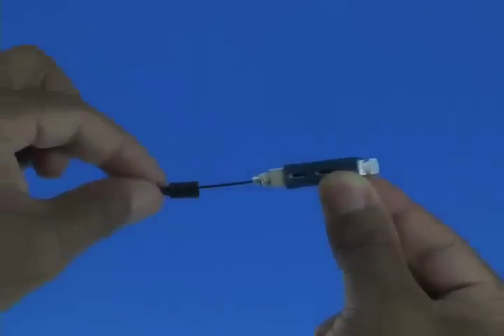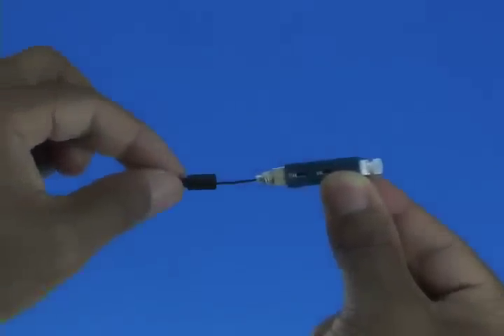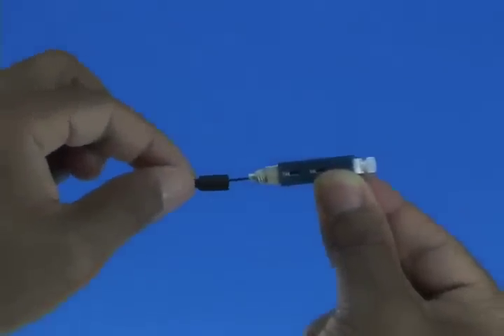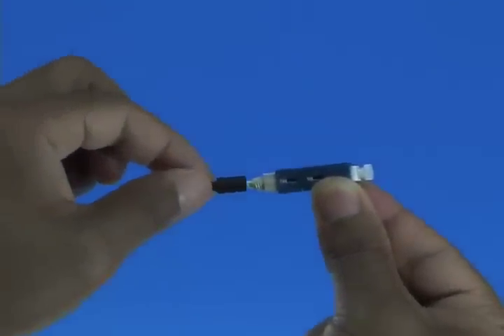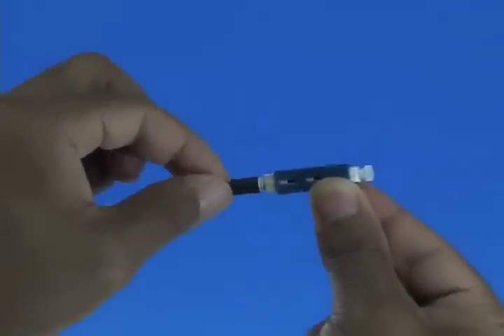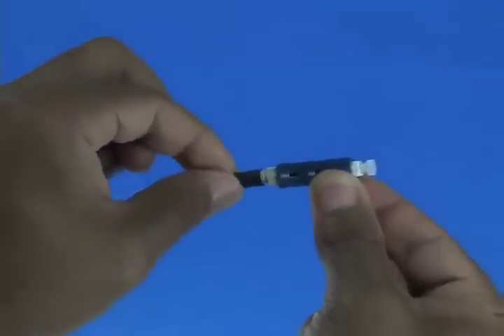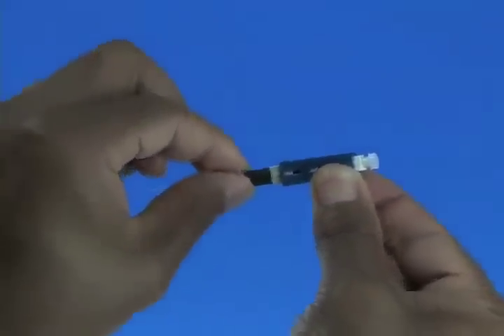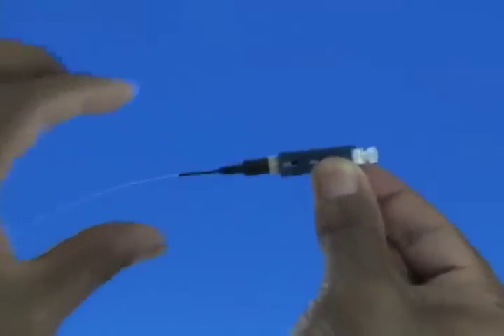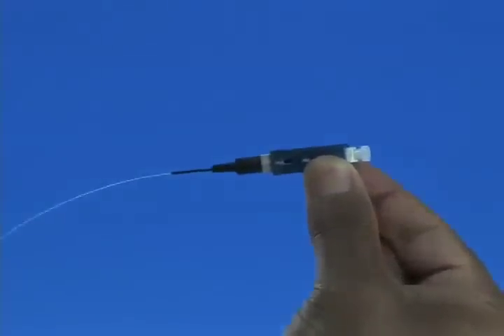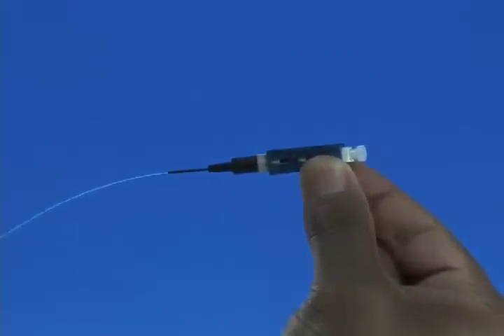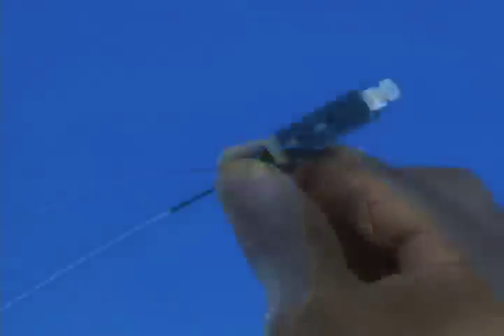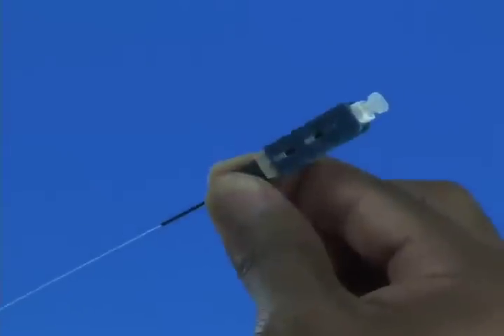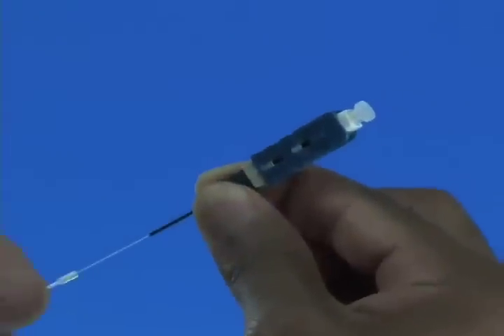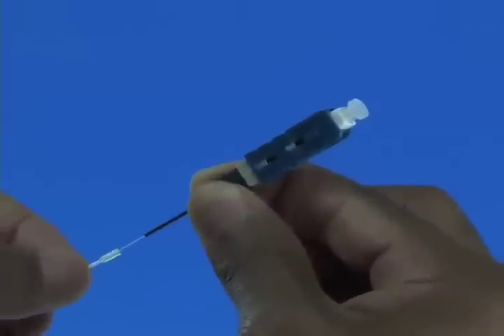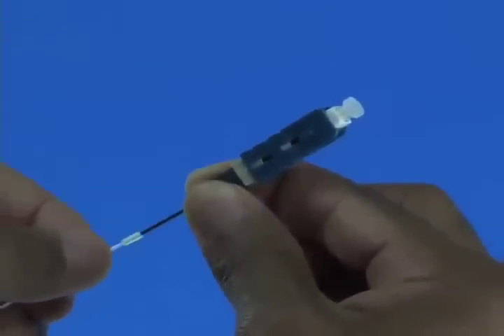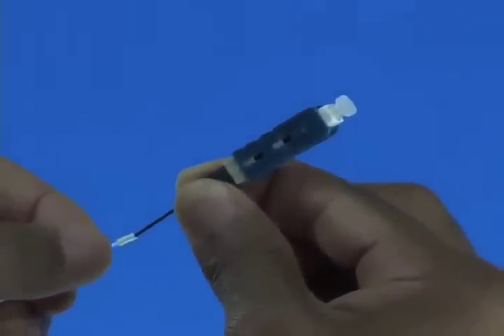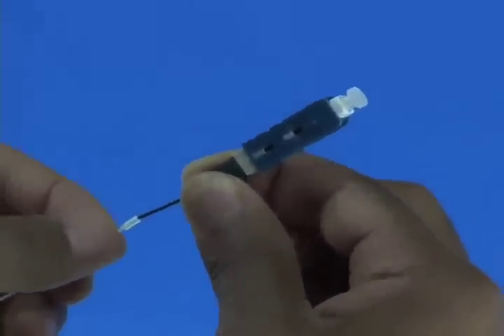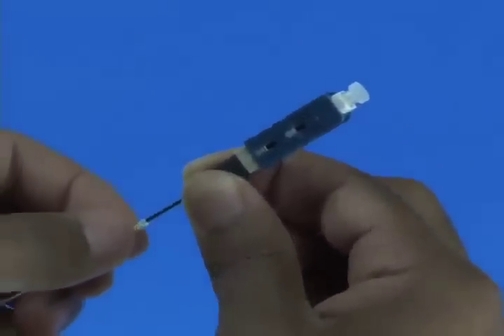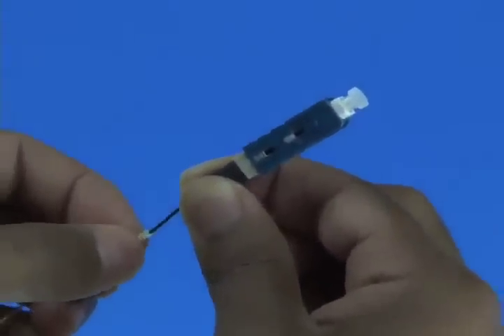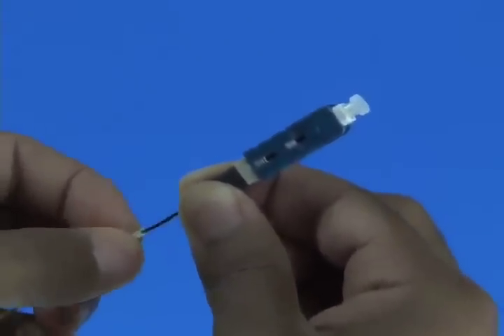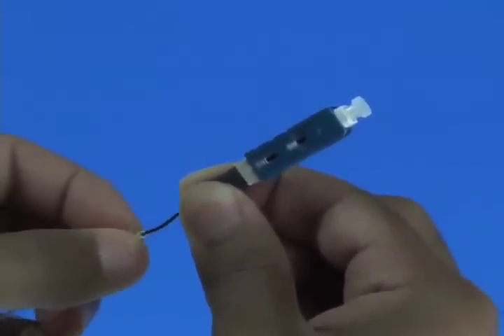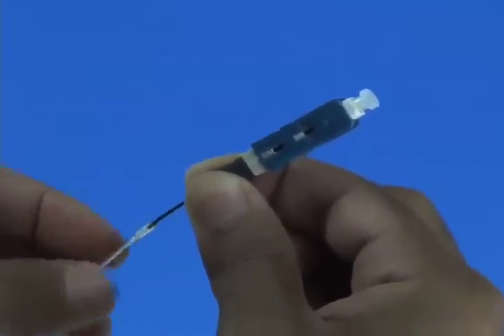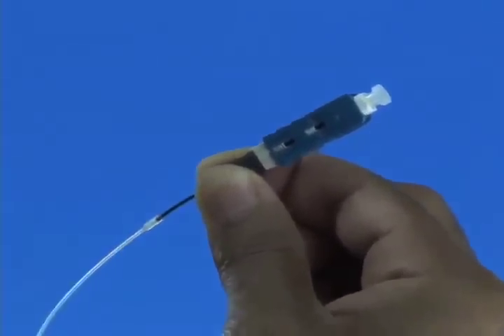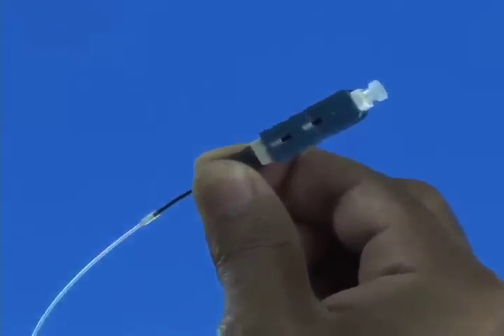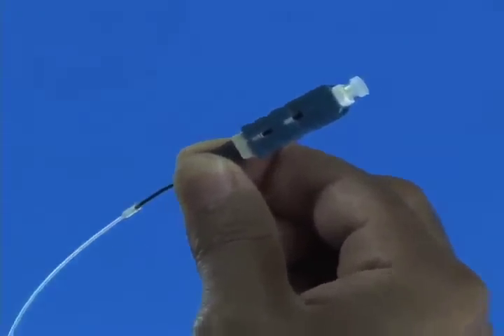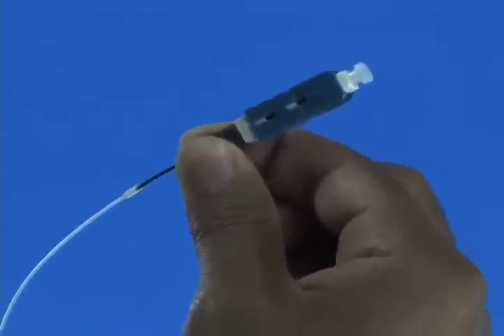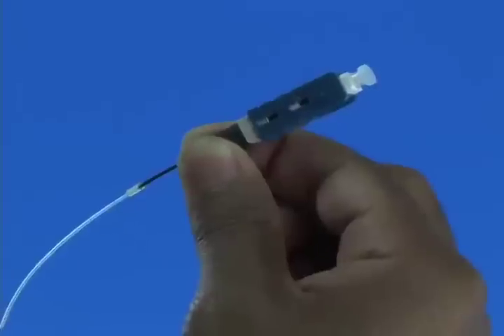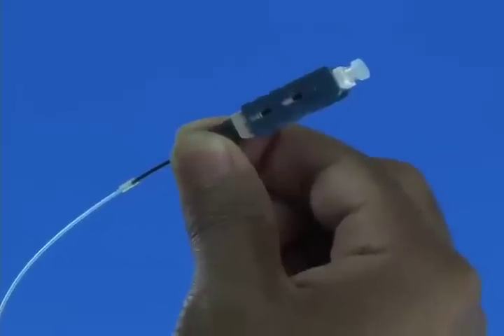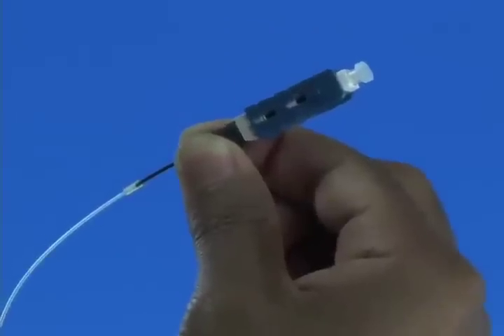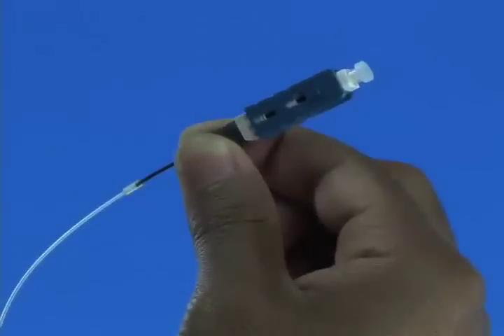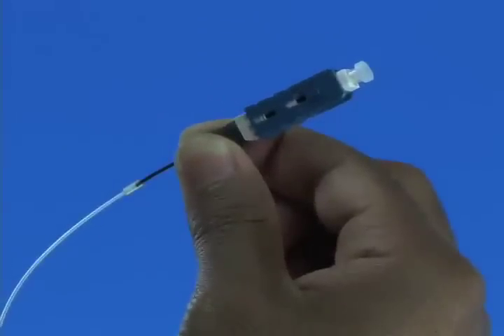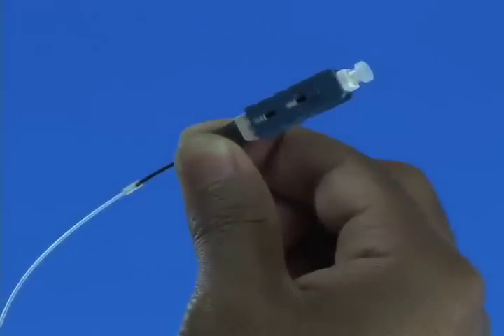Discard the wedge clip. Slide the 900 micron boot onto the connector. Slide the clear protective tube toward the connector and attach it to the 250 micron protective tube. Termination is now complete.